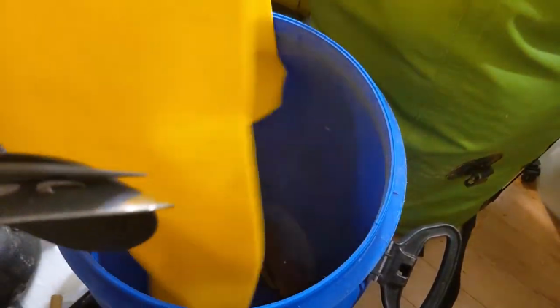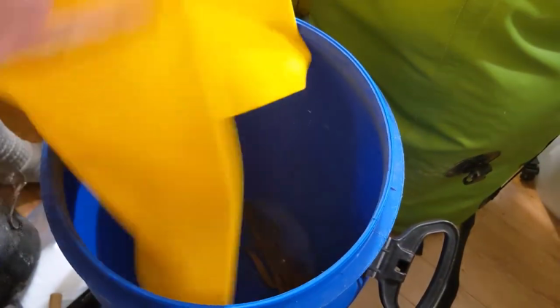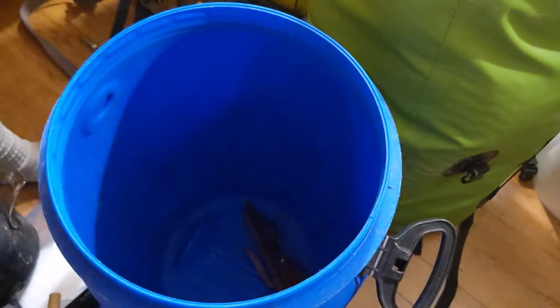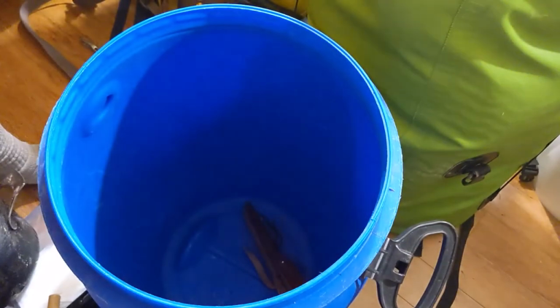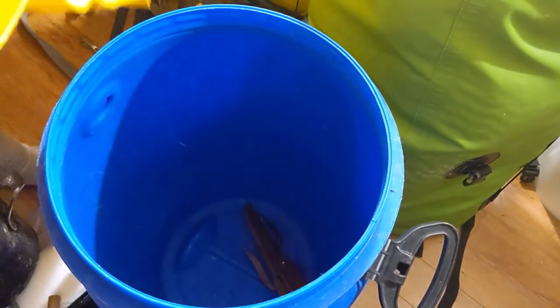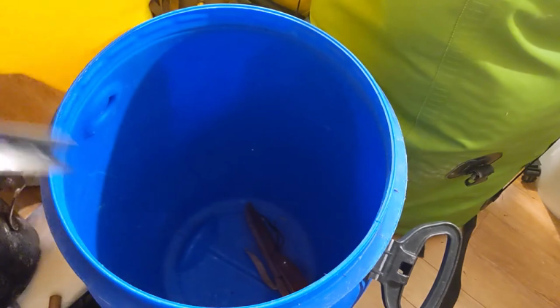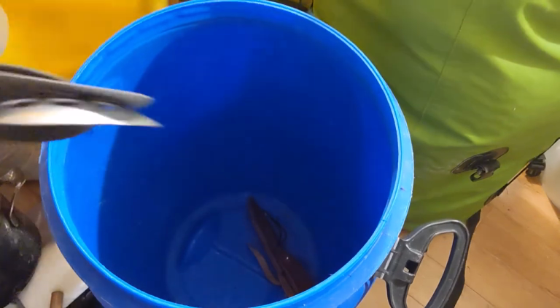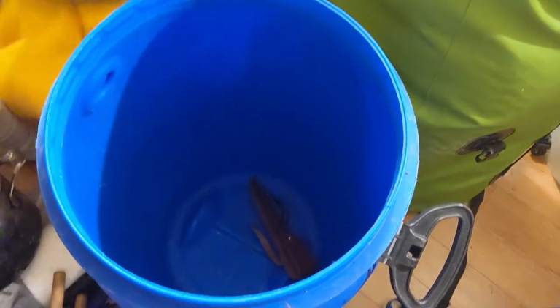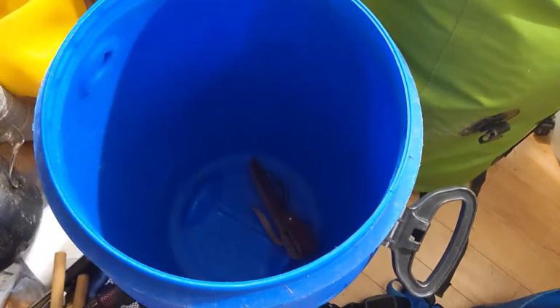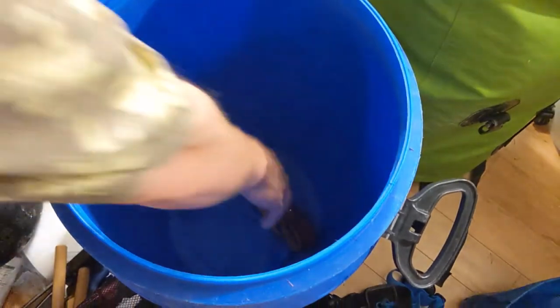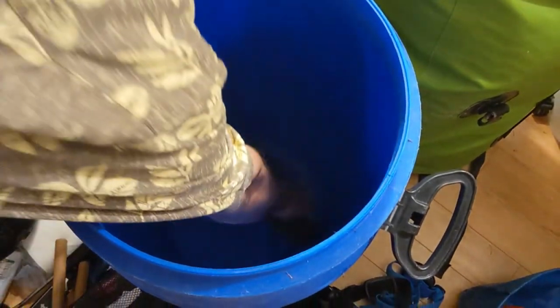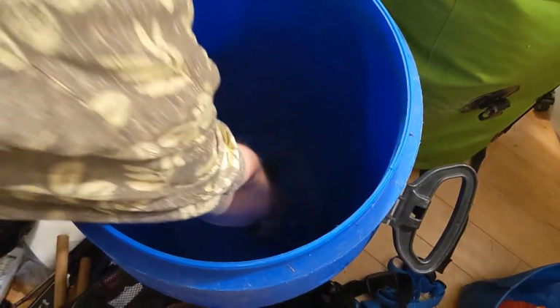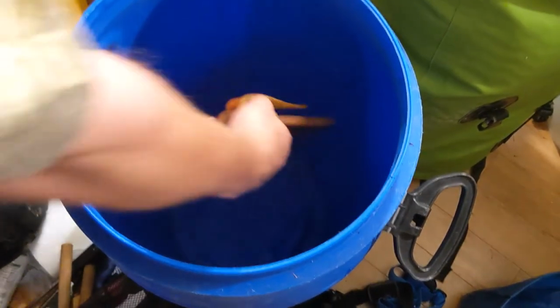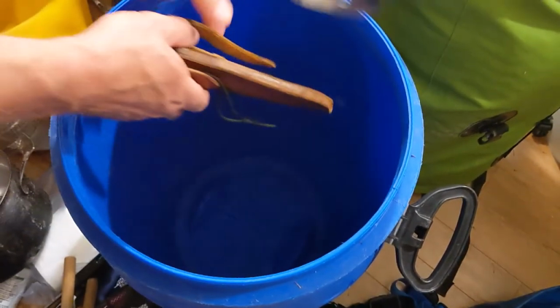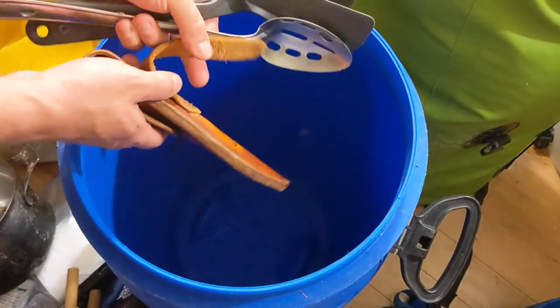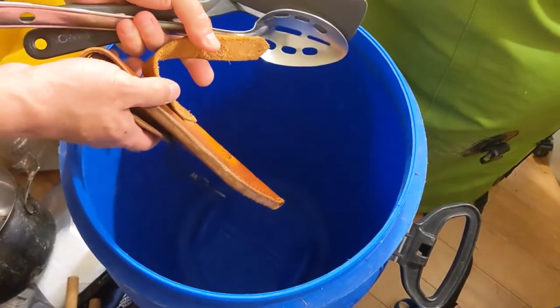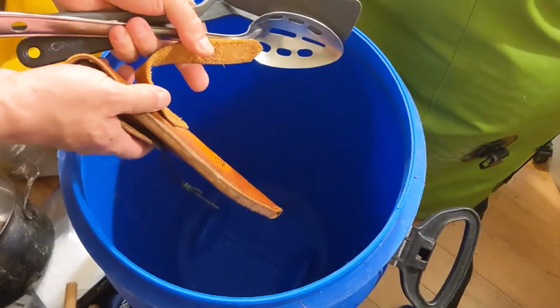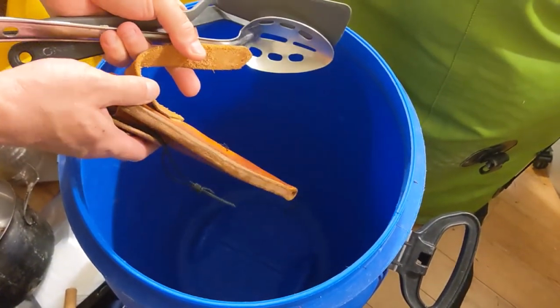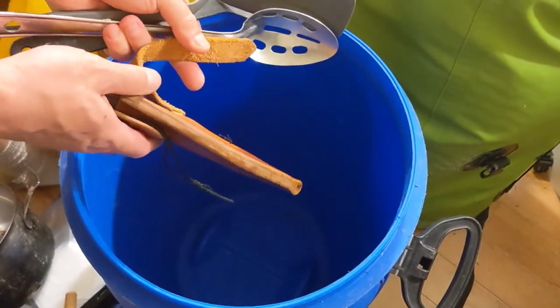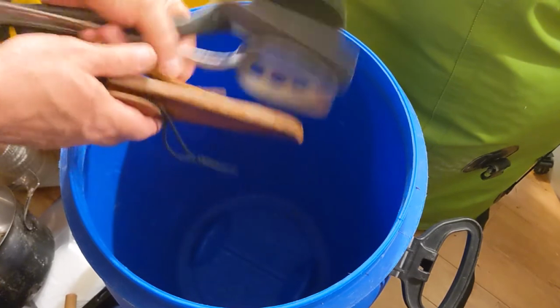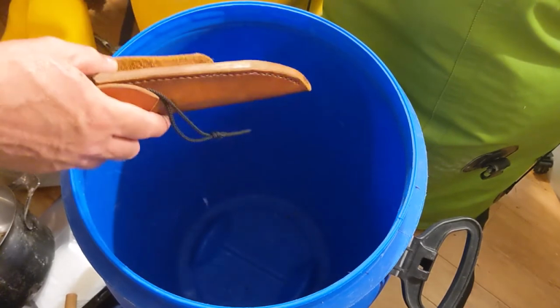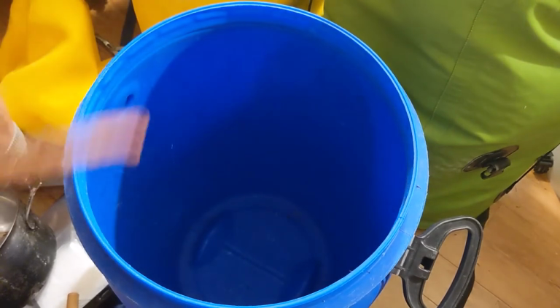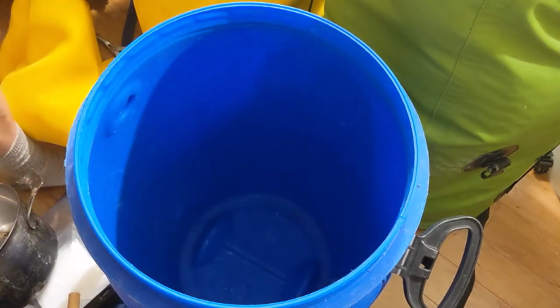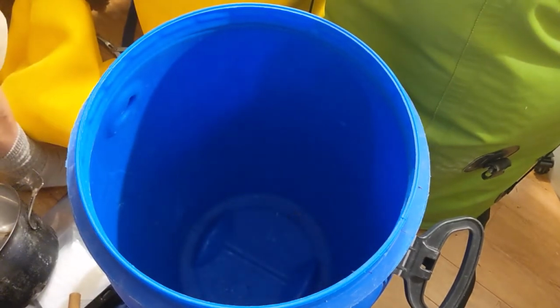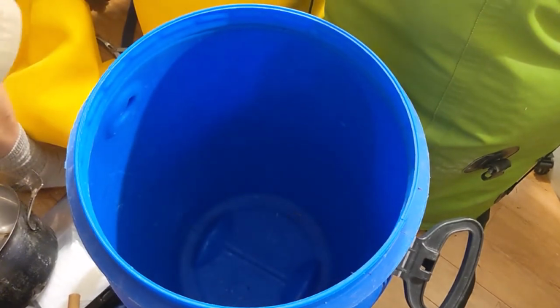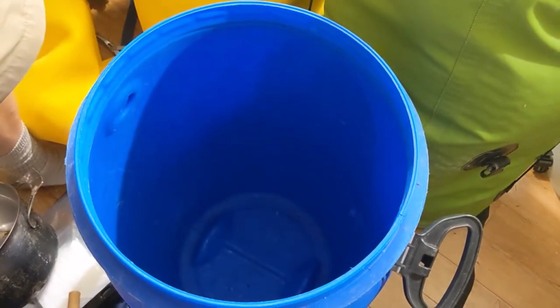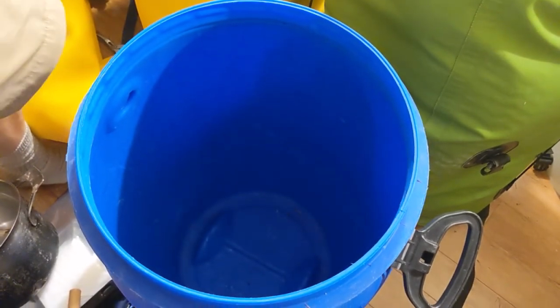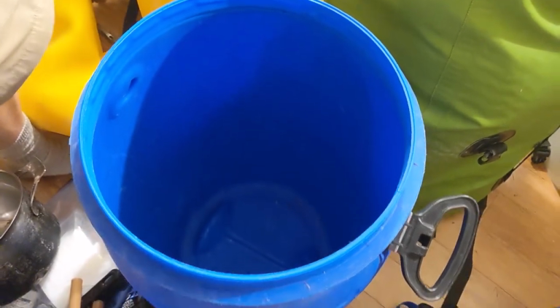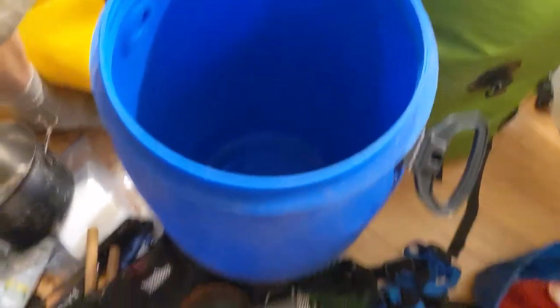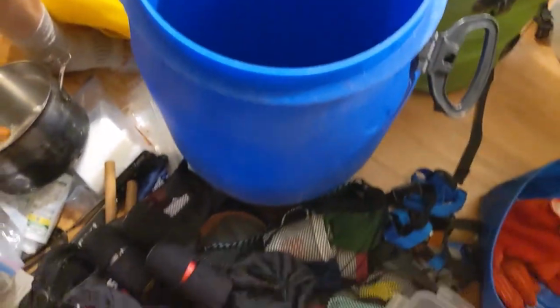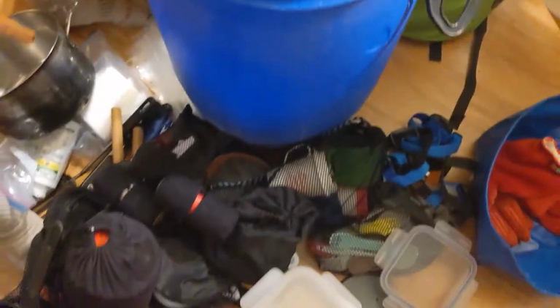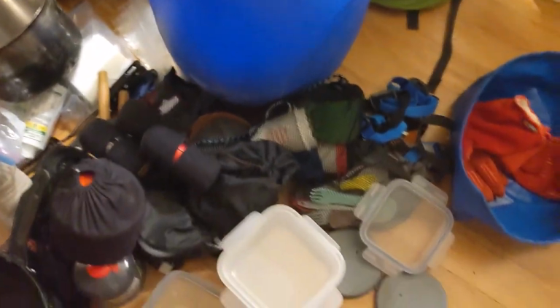I think that was it. My belt knife — that one was on my belt but it came loose, so I threw it in there. So that's what my barrel looks like for my gear.